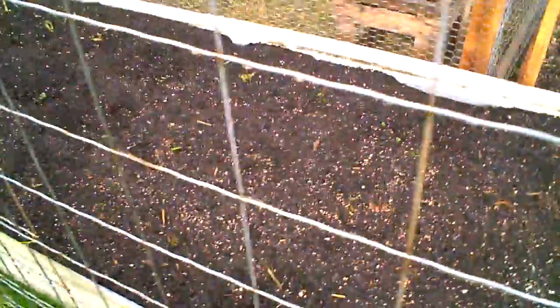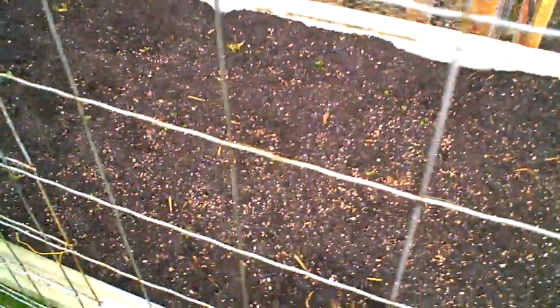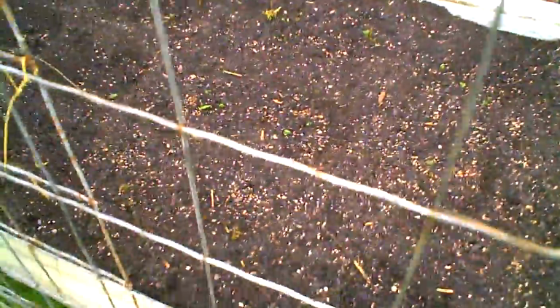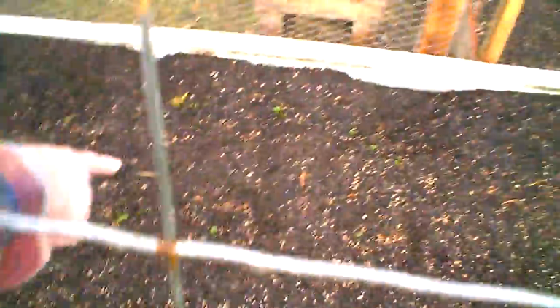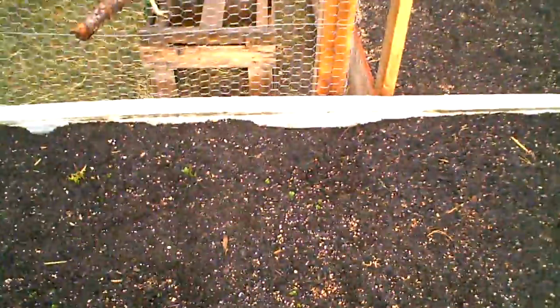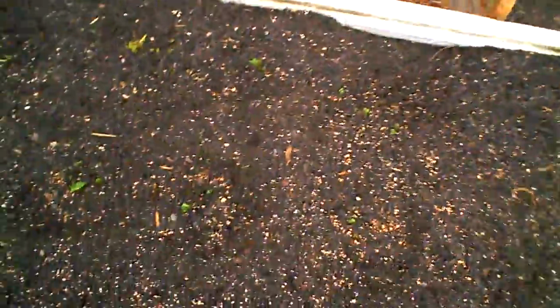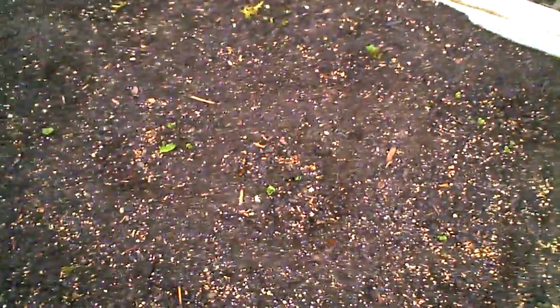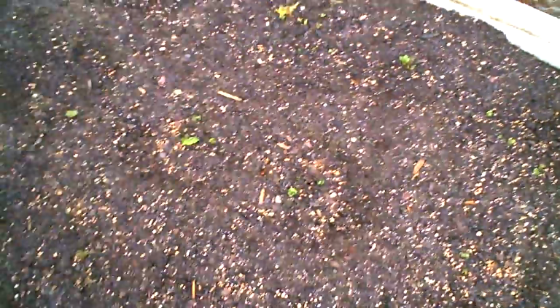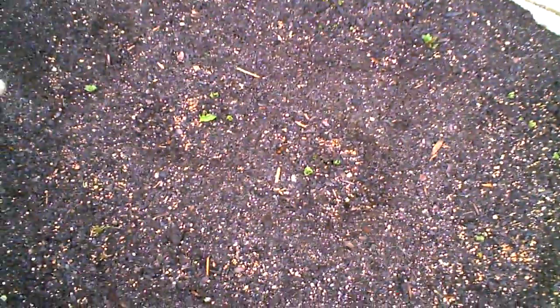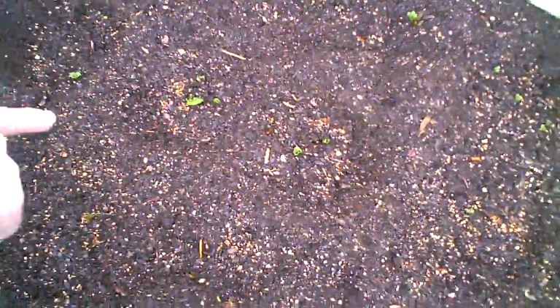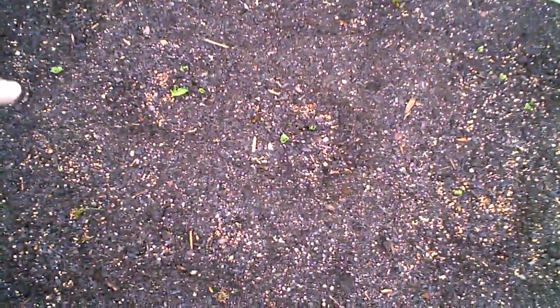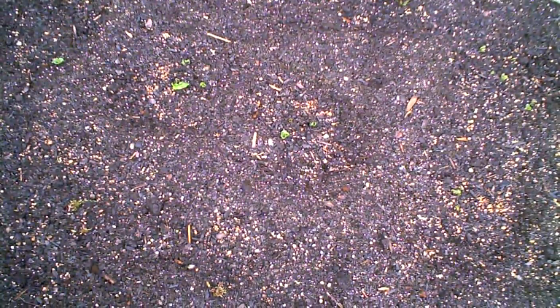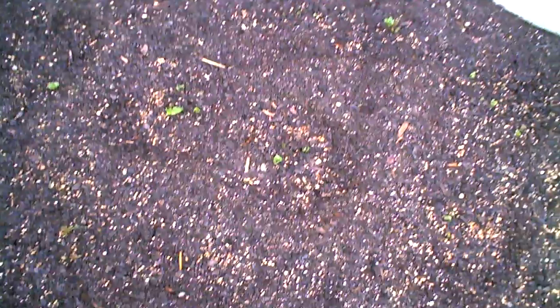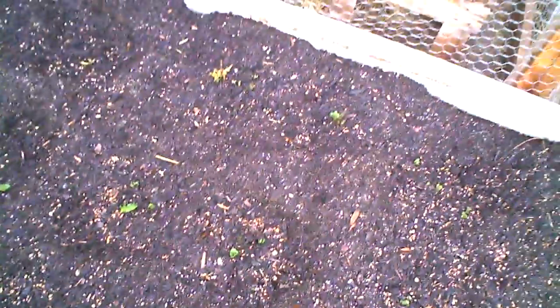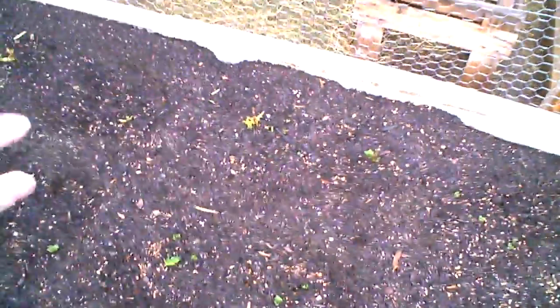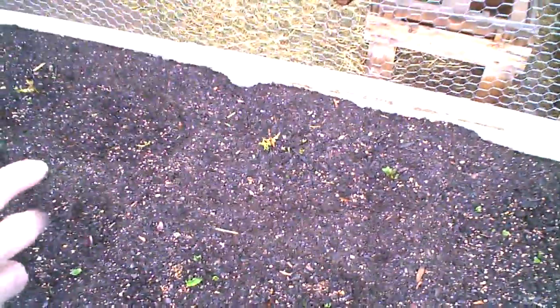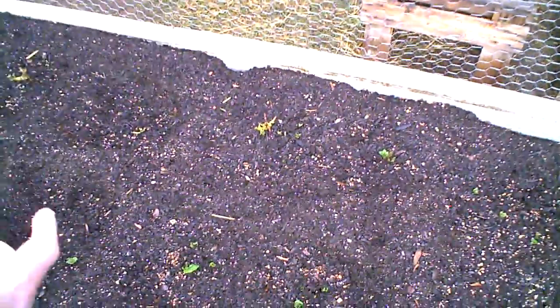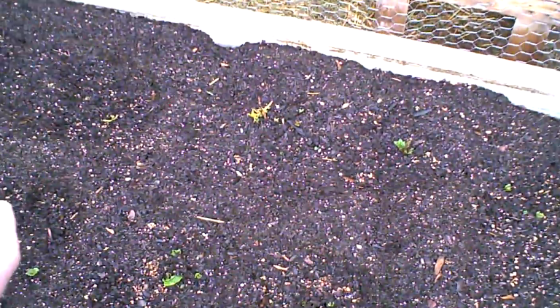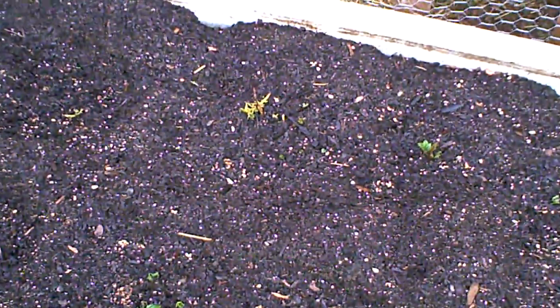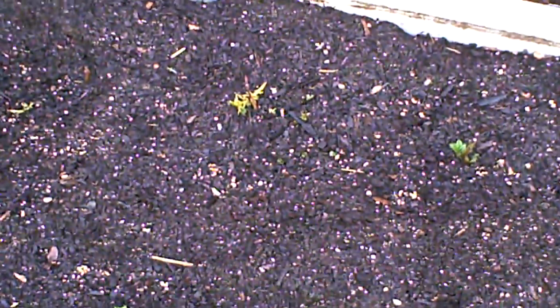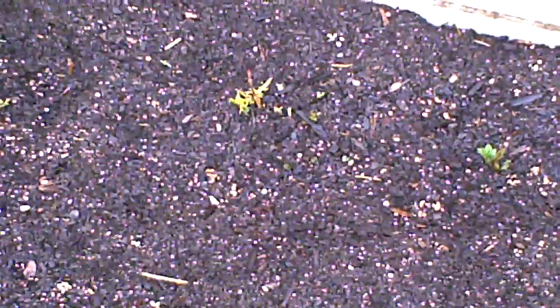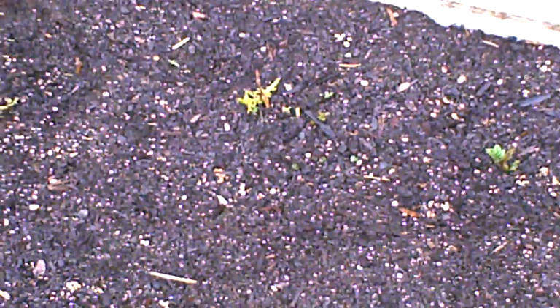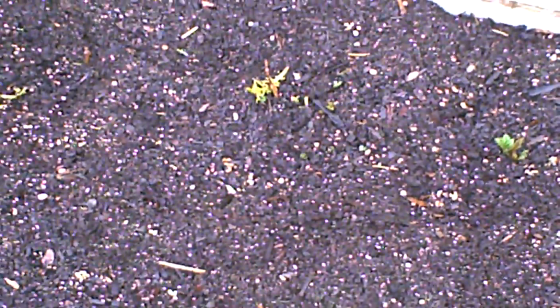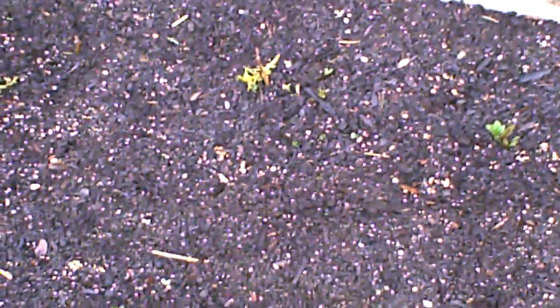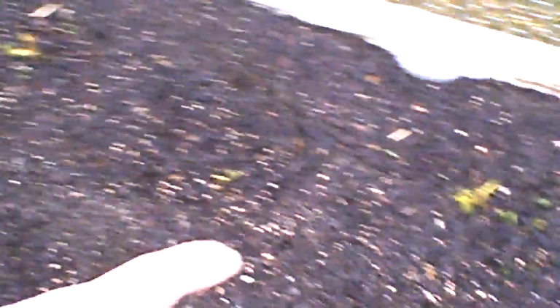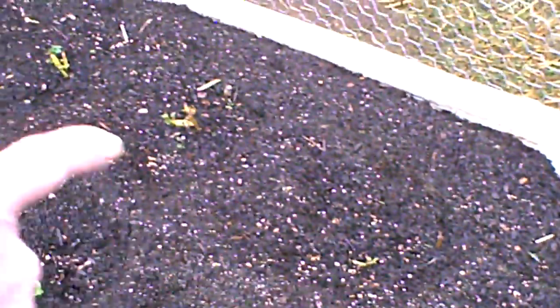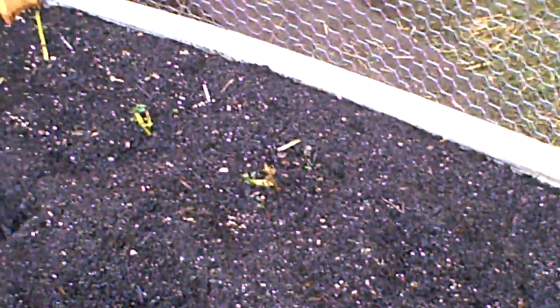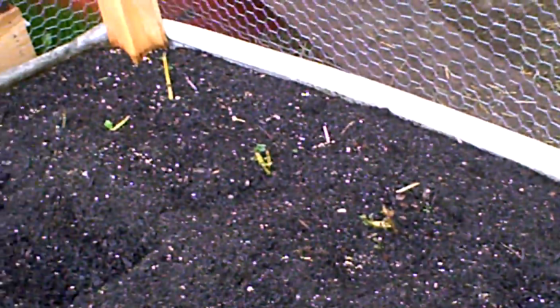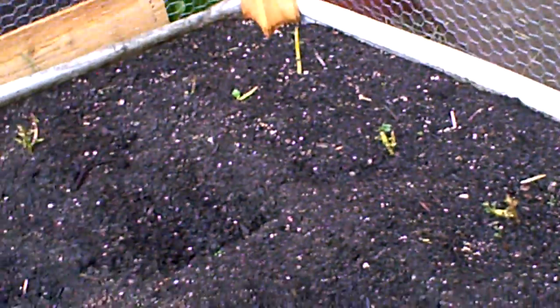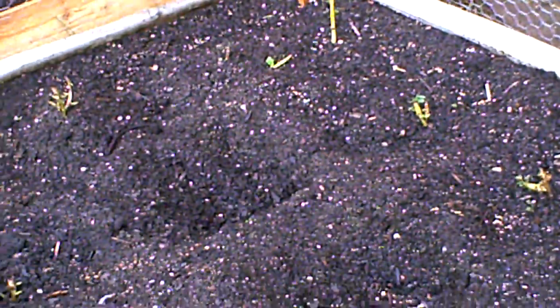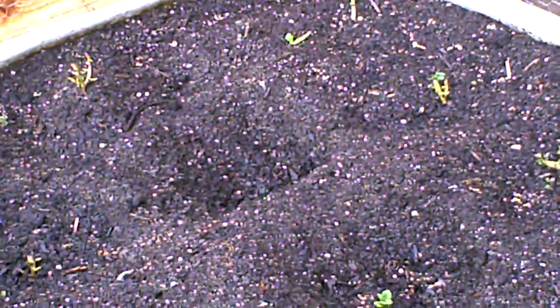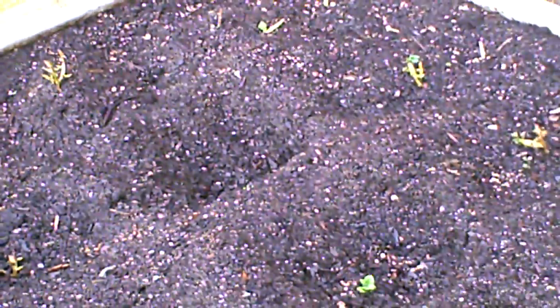Now the seed potatoes that we bought are in the middle all the way down and those are coming up. The ones I was worried about were the crazy ones that had two feet of sprouts in the basement — those are all around the outside and they are getting new leaves.